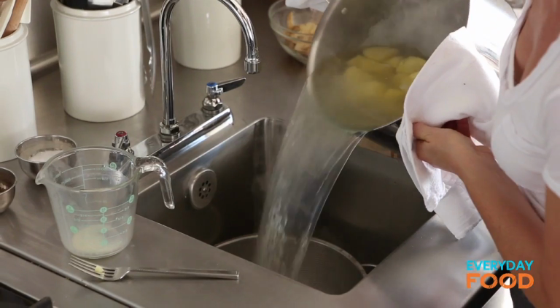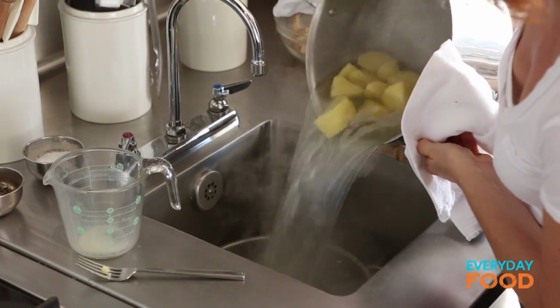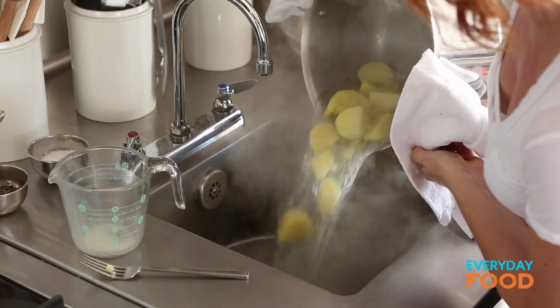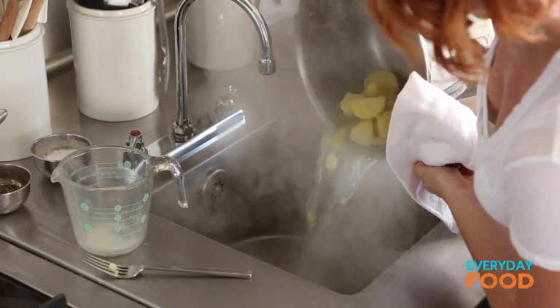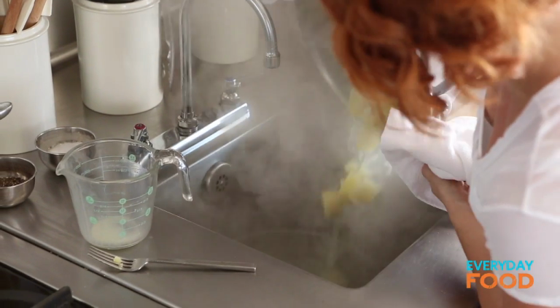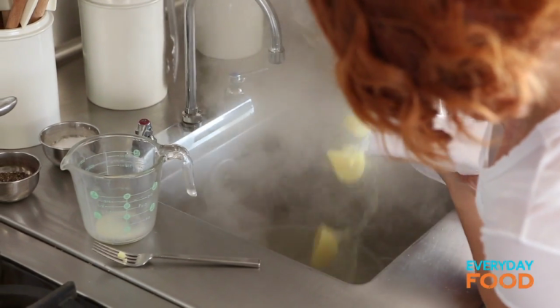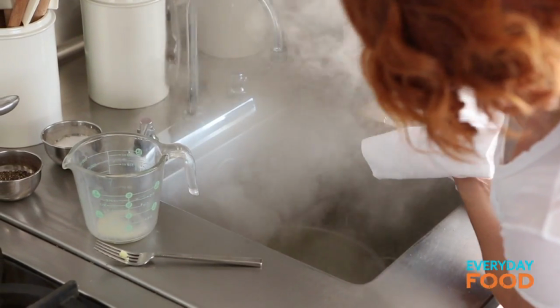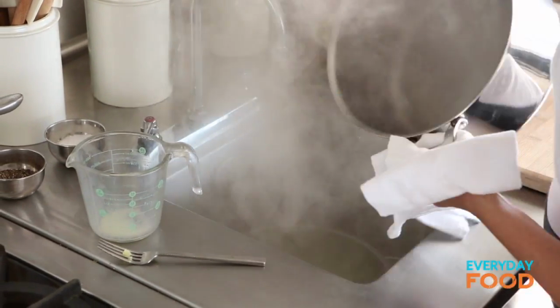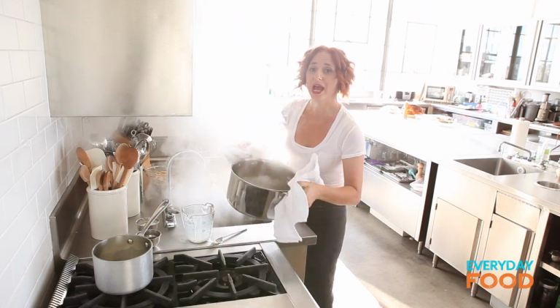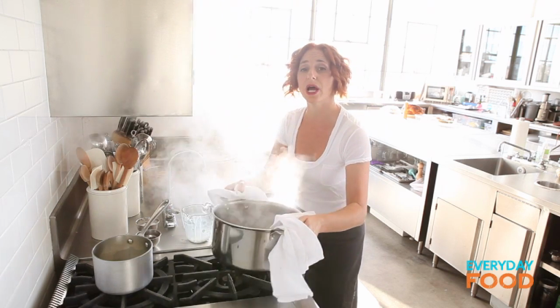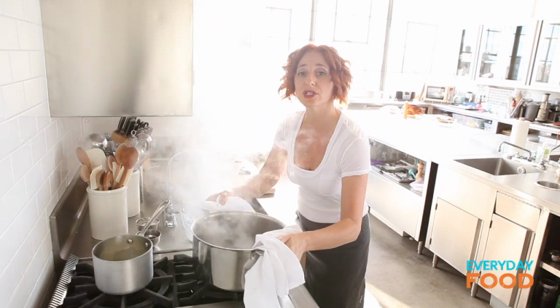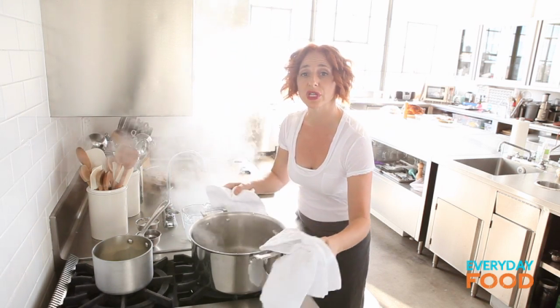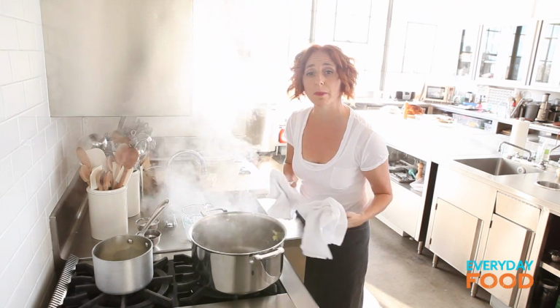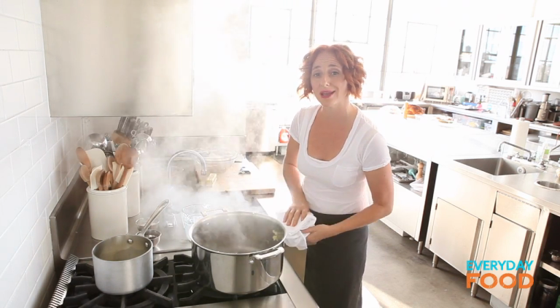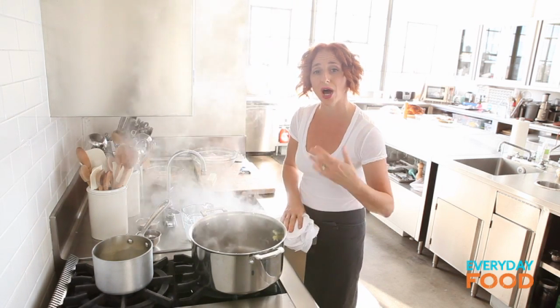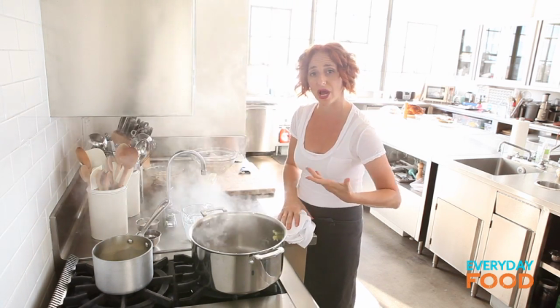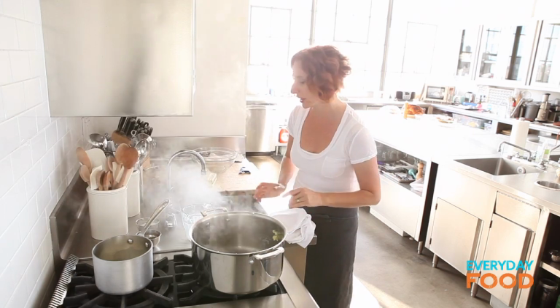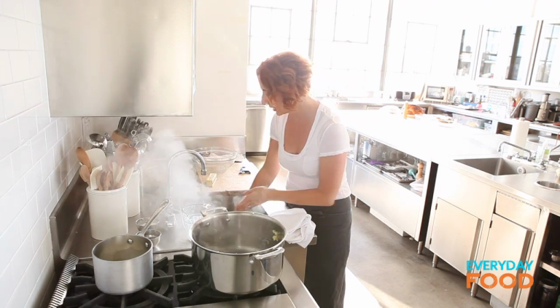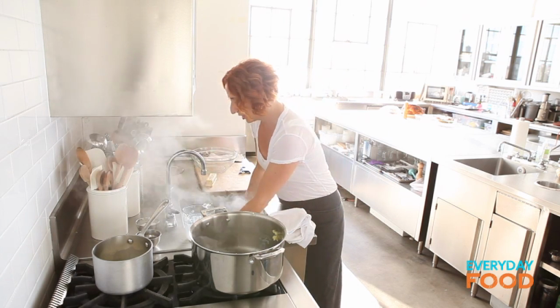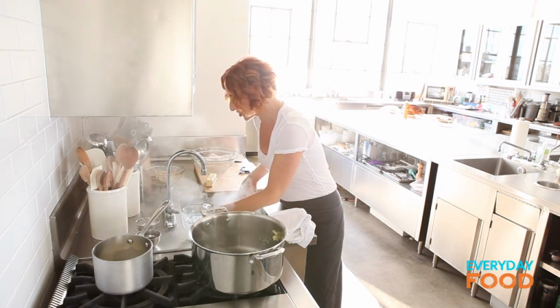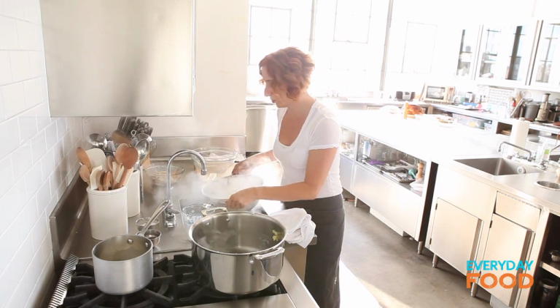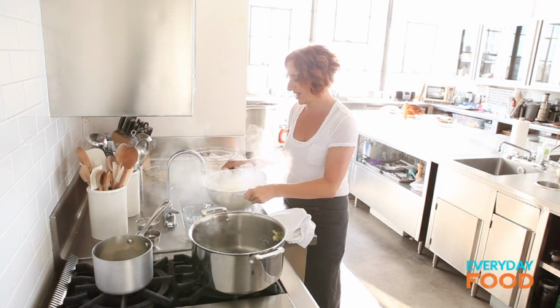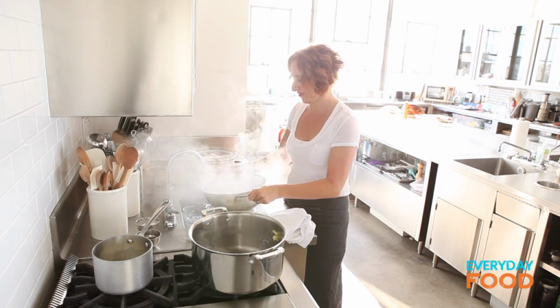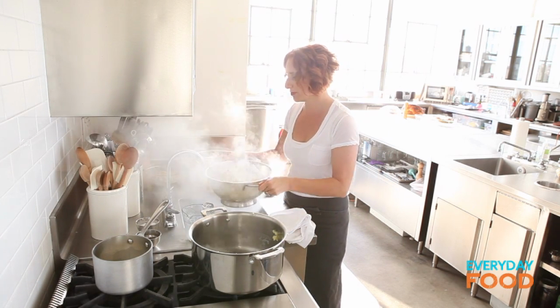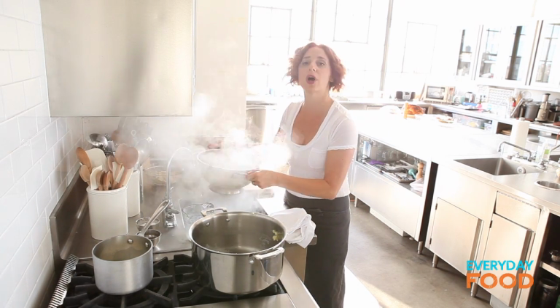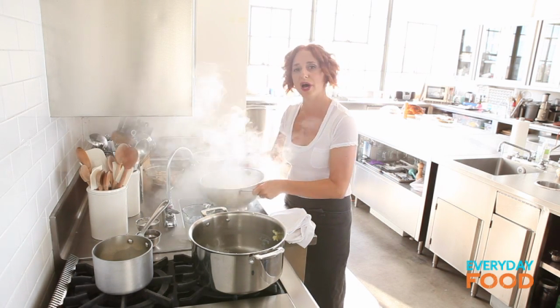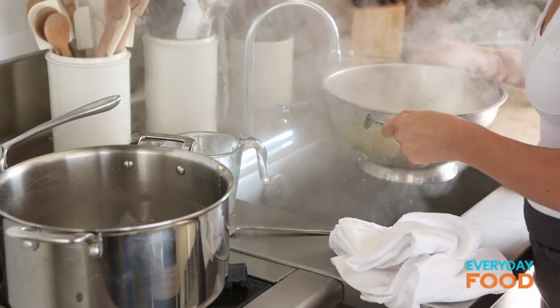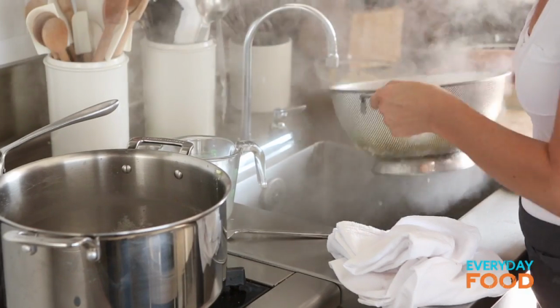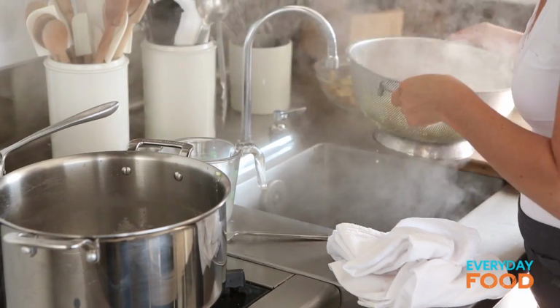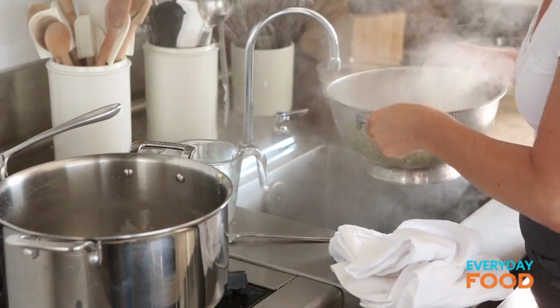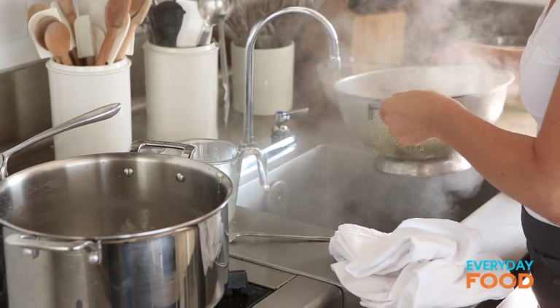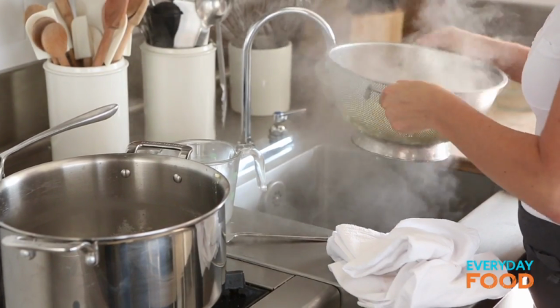Once they're mushy, drain them and then put them back in the pot to dry out a little bit. Make sure you get off as much water as possible — the drier they are, the fluffier they're going to be.